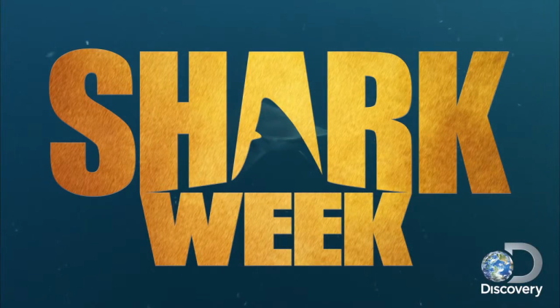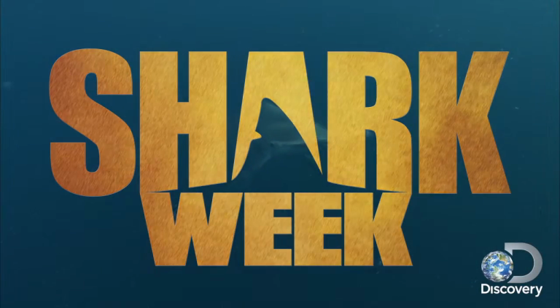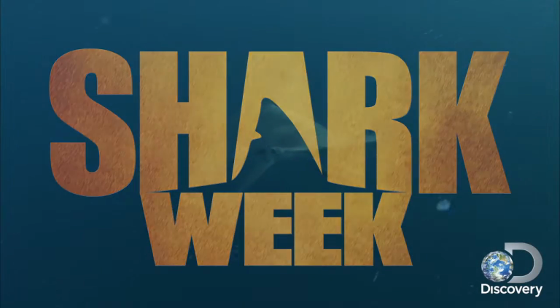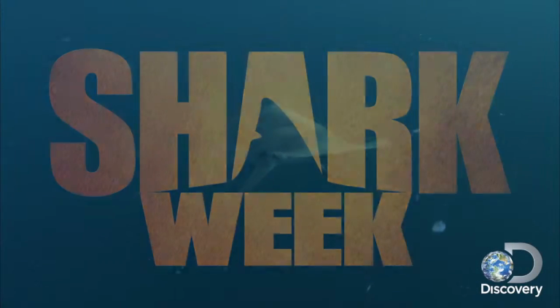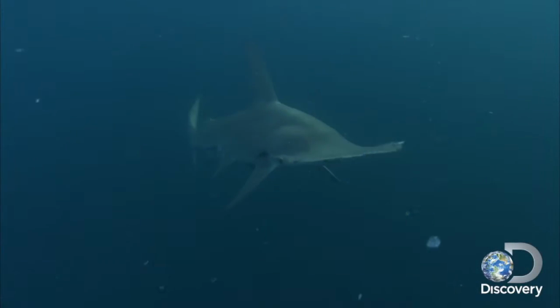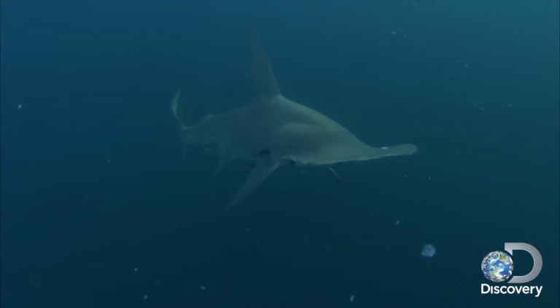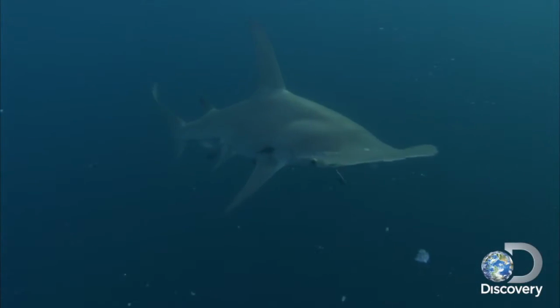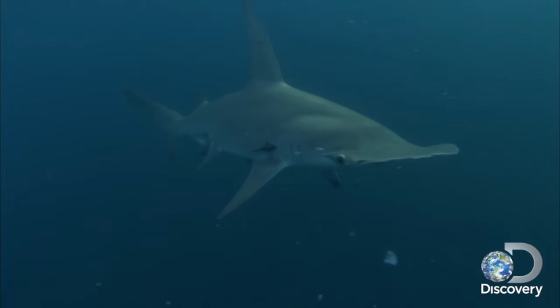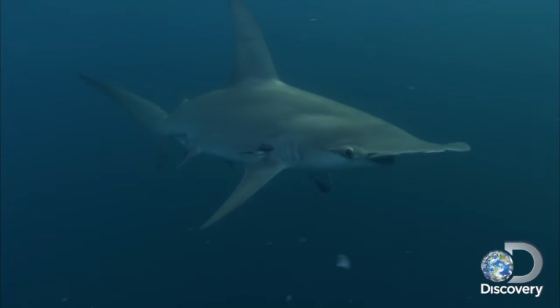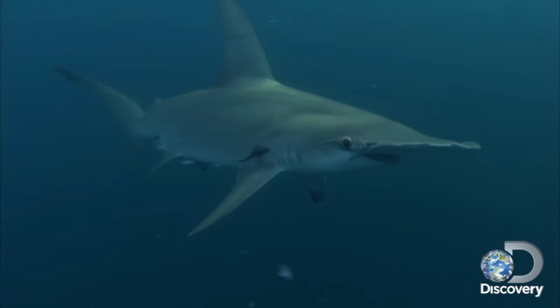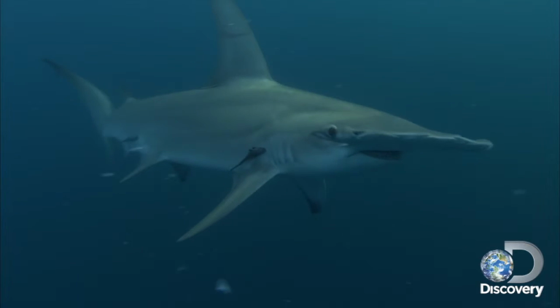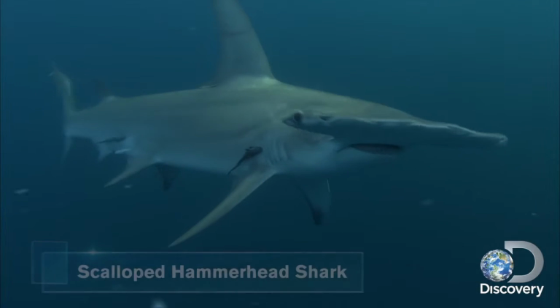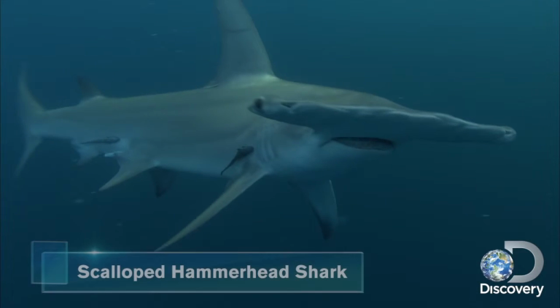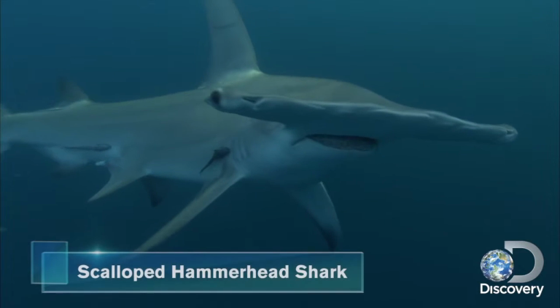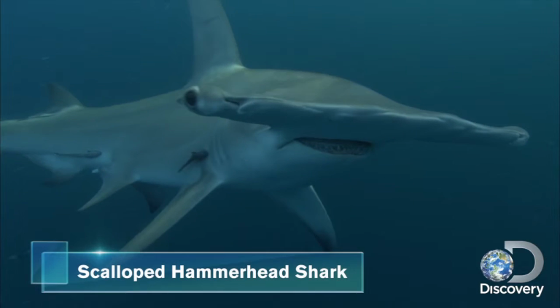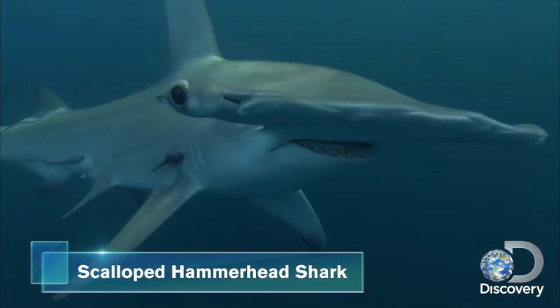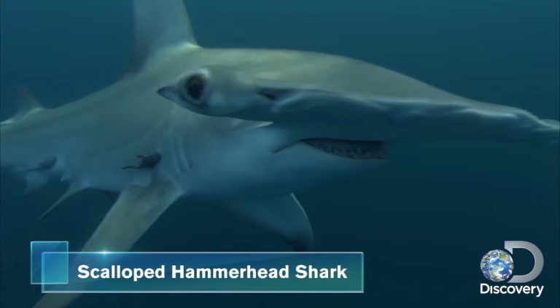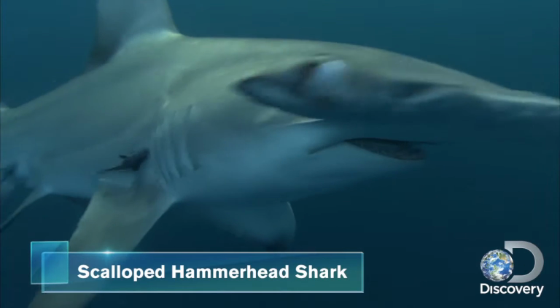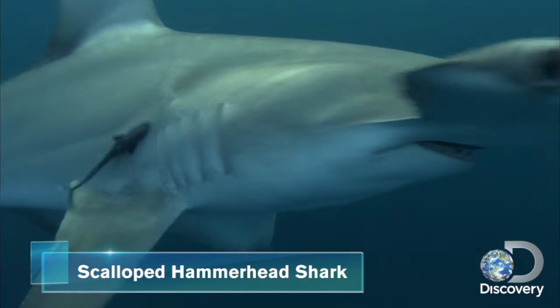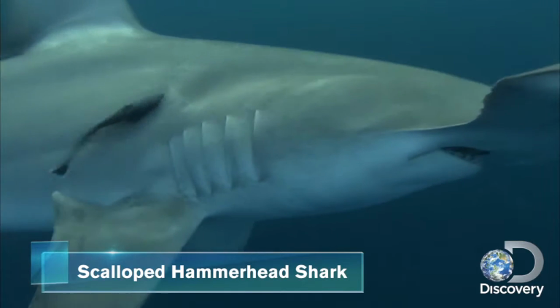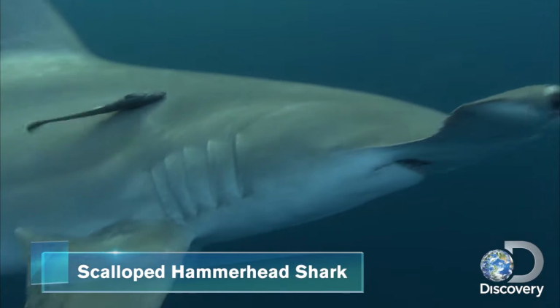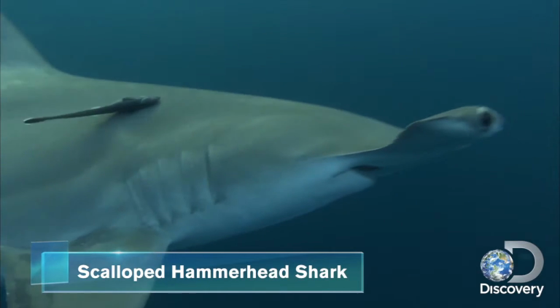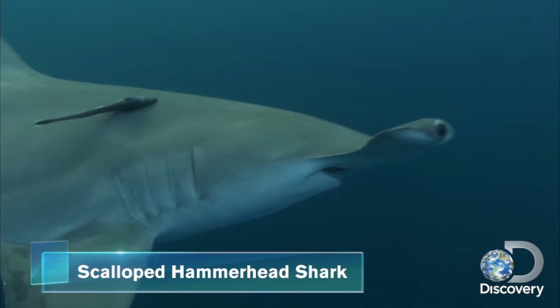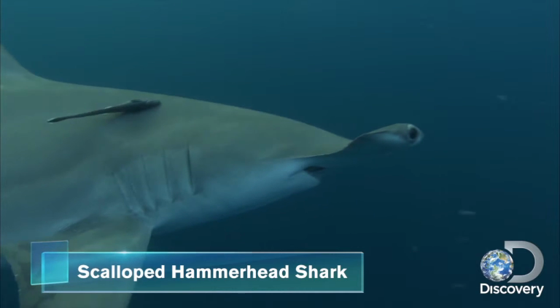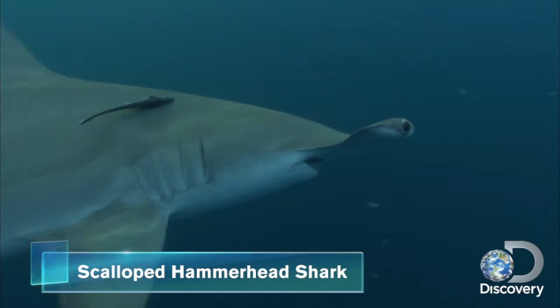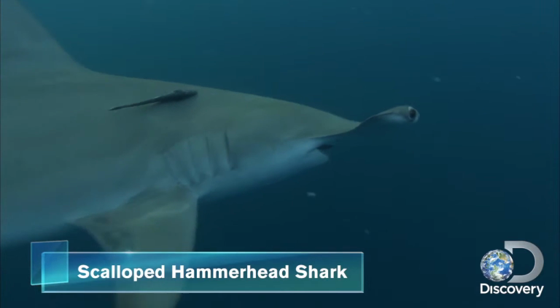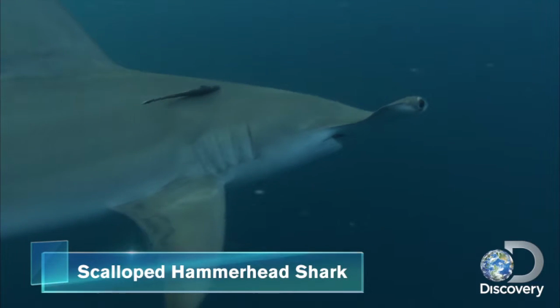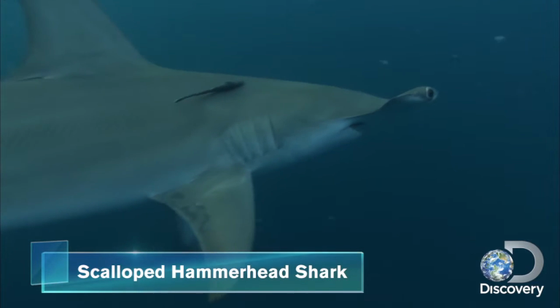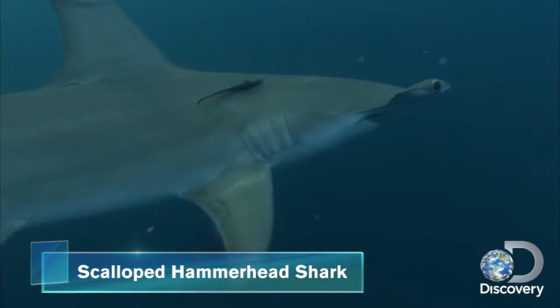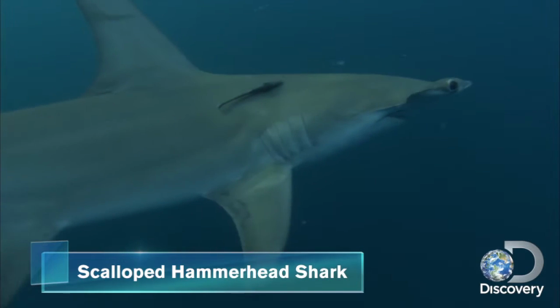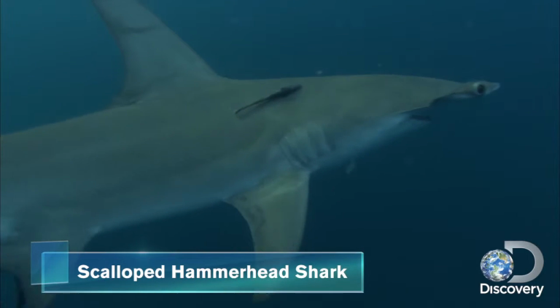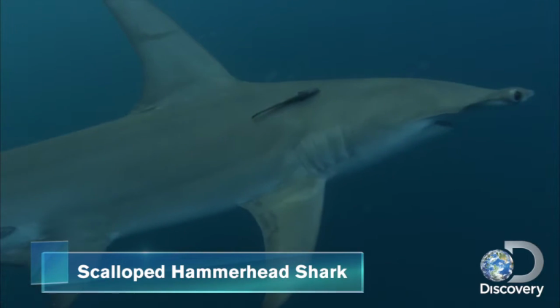The scalloped hammerhead shark. Their flattened, hammer-like structure is highly sensitized, which helps these sharks to scan for prey on the ocean floor.